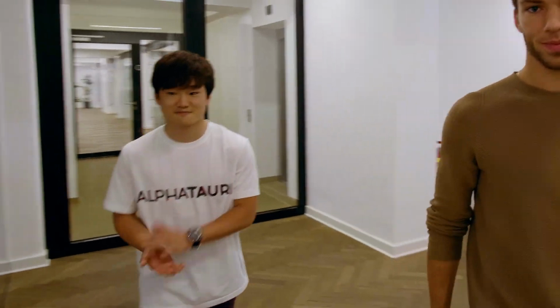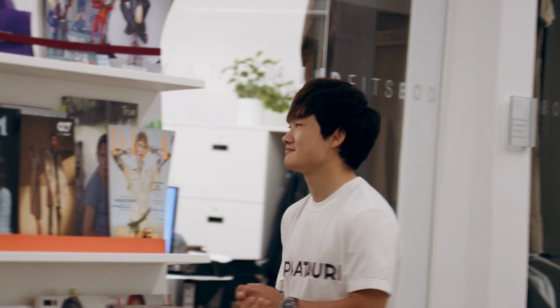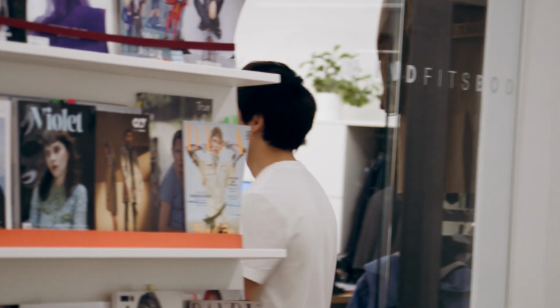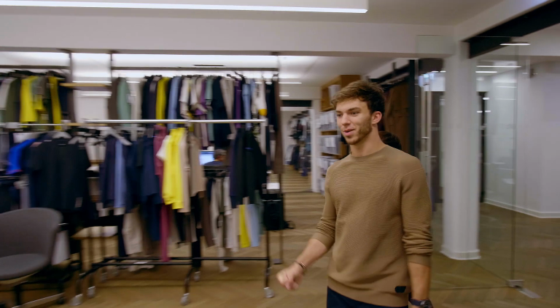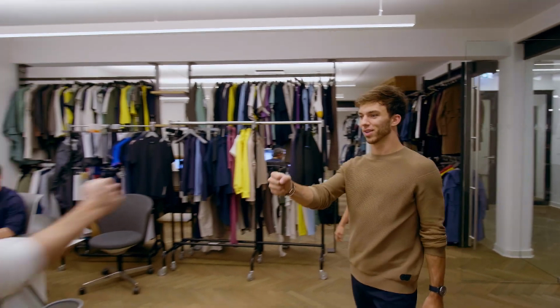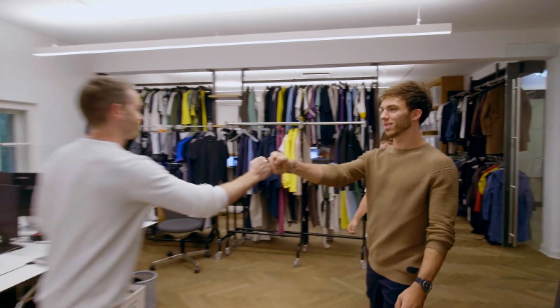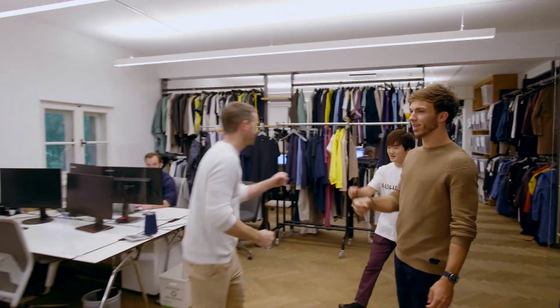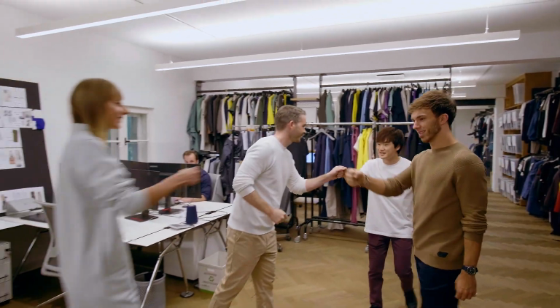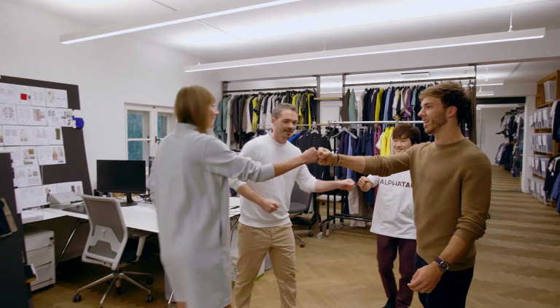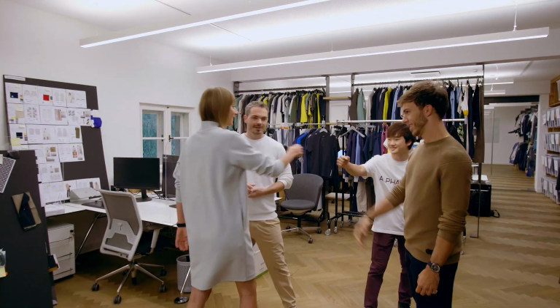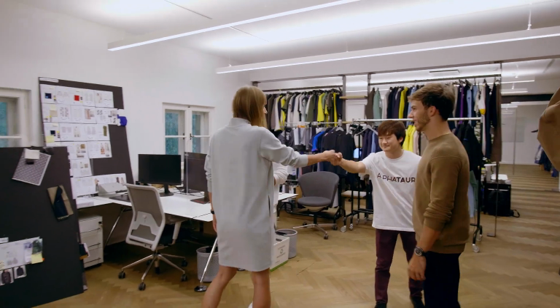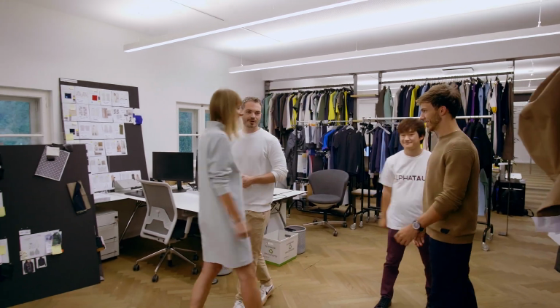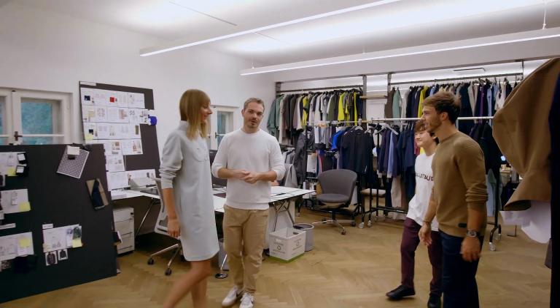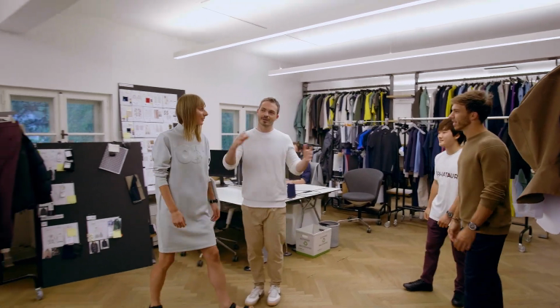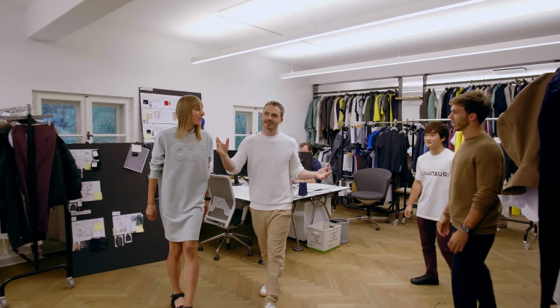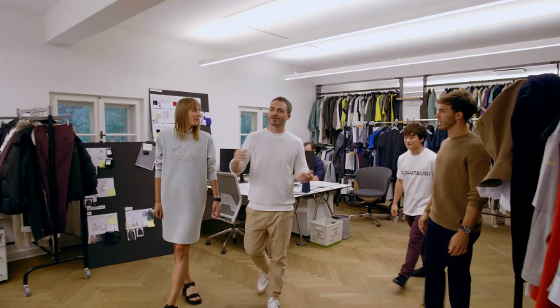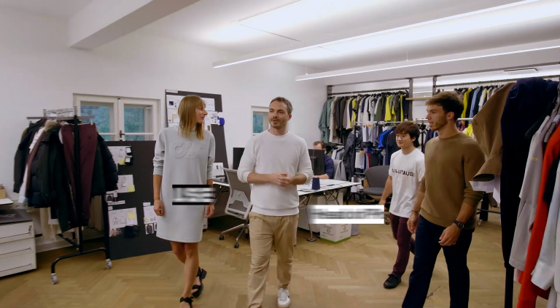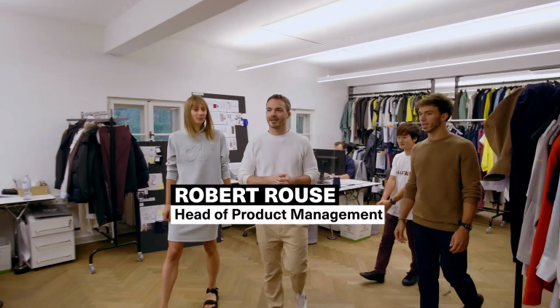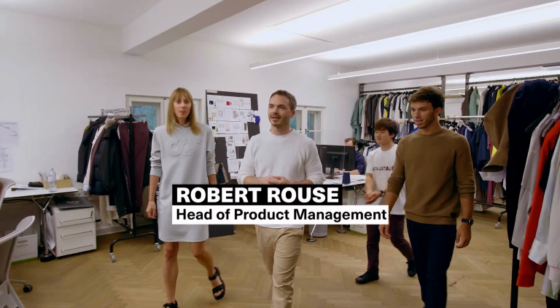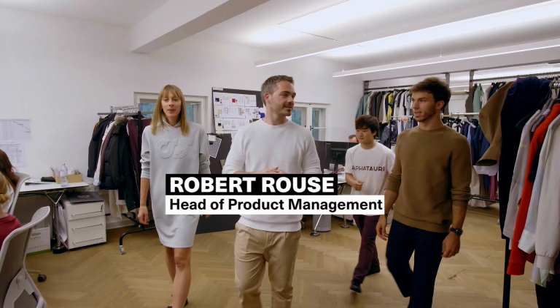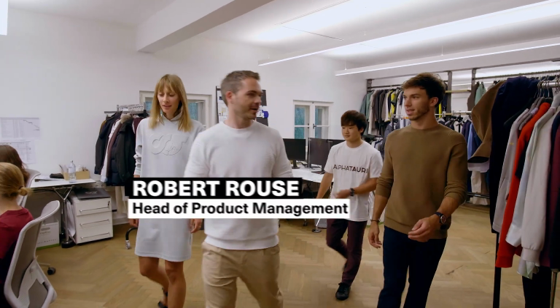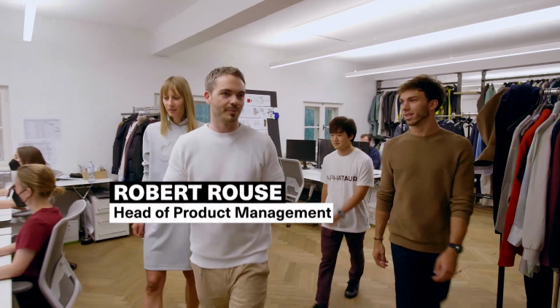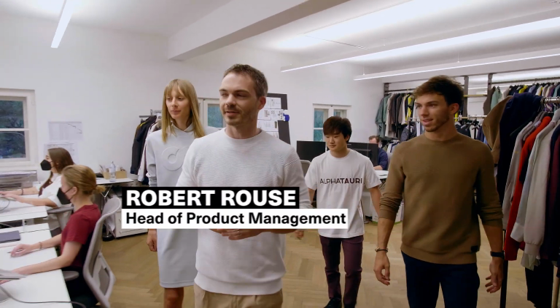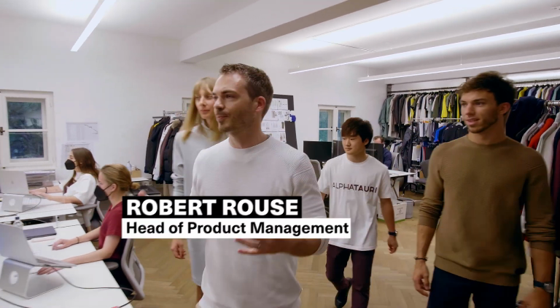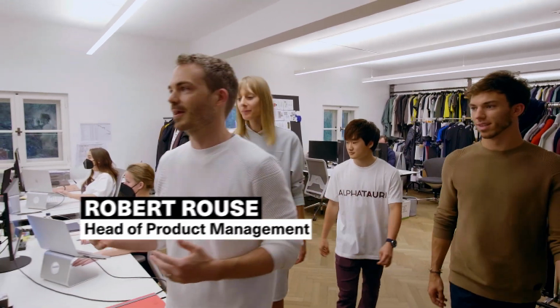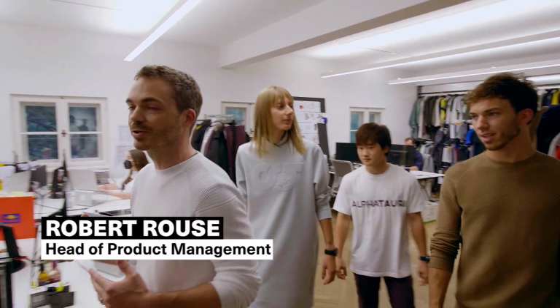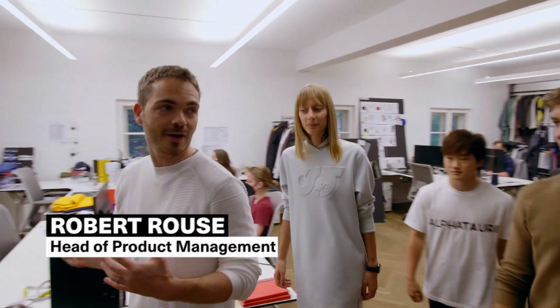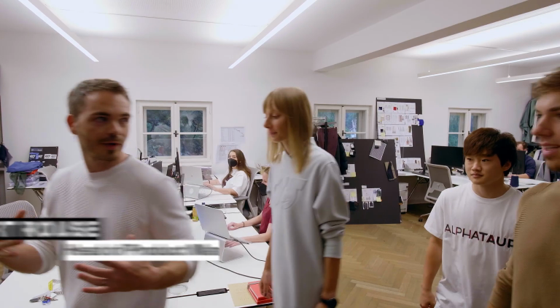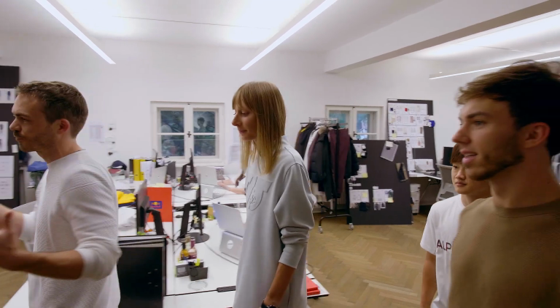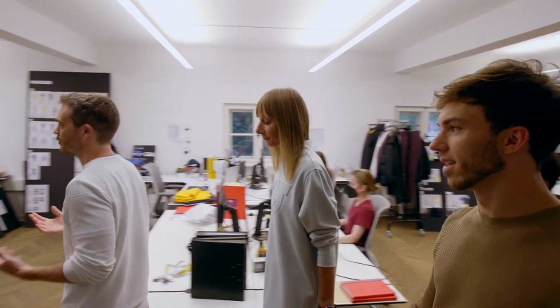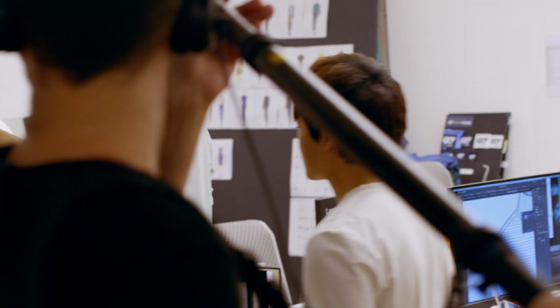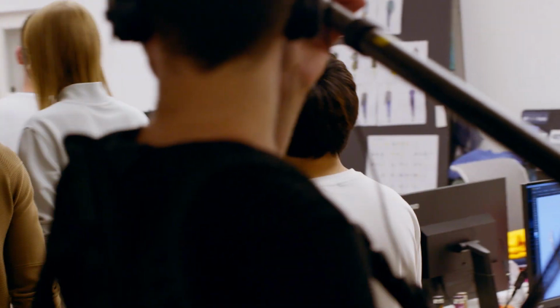Hey guys, how are you? Good to see you again, Yuki. Good to see you. Welcome to our little design studio. Come on in and let us give you guys a little bit of a sneak peek into how we go through the process for a season.